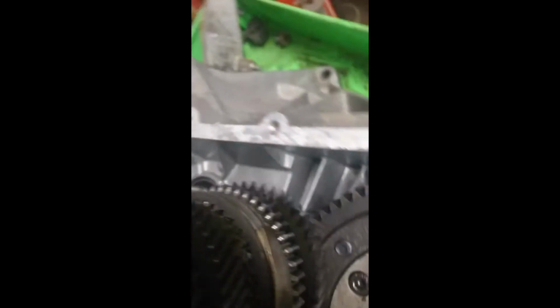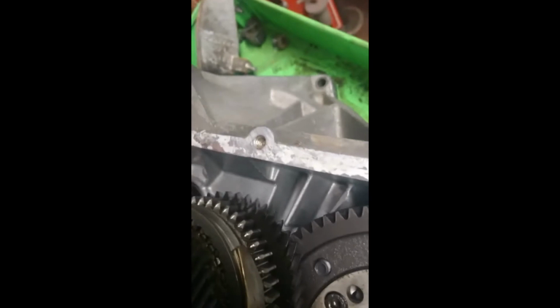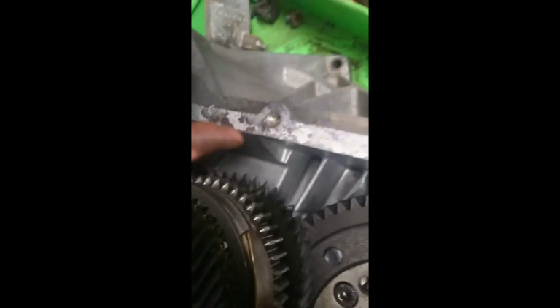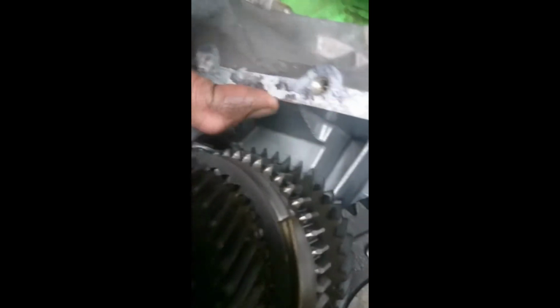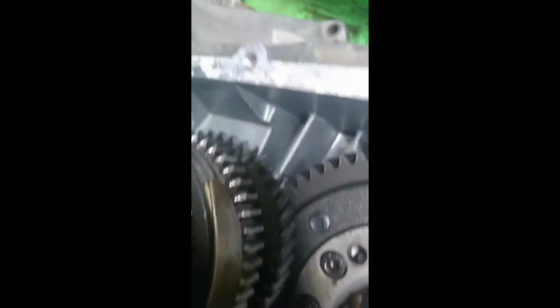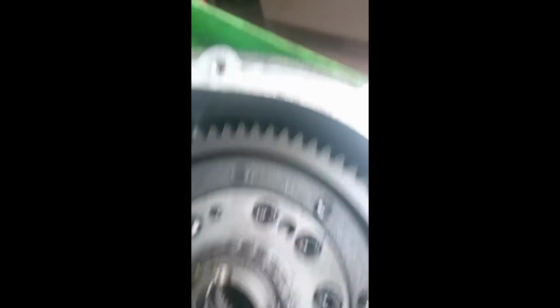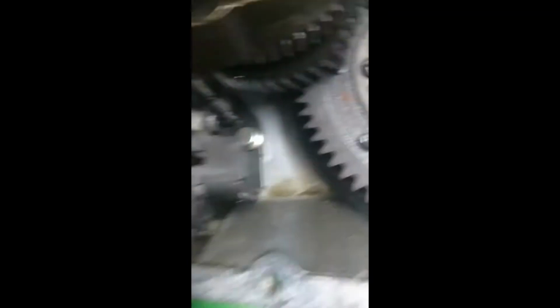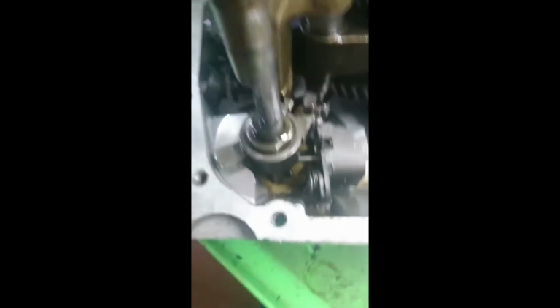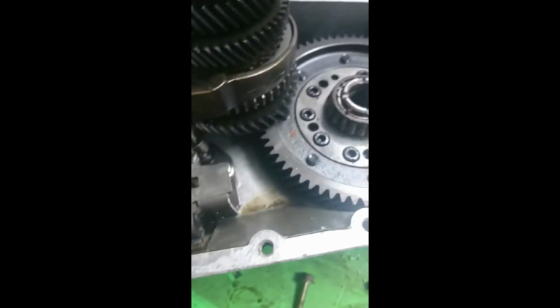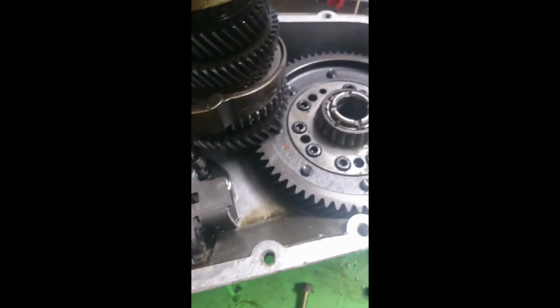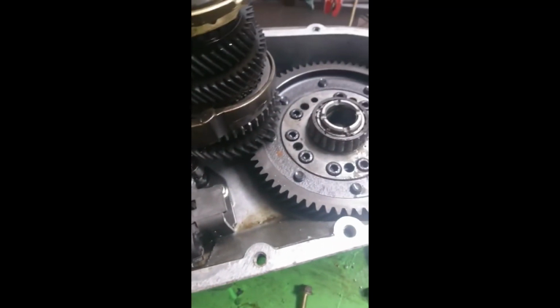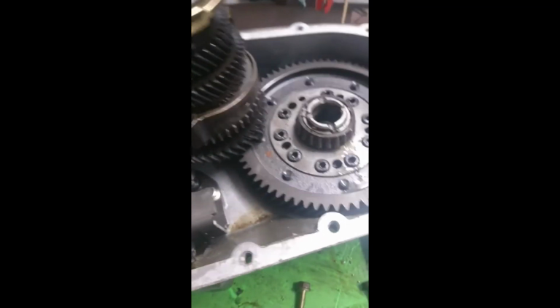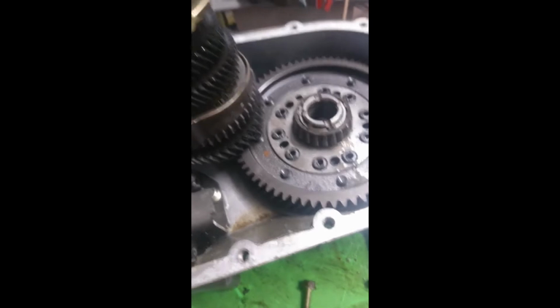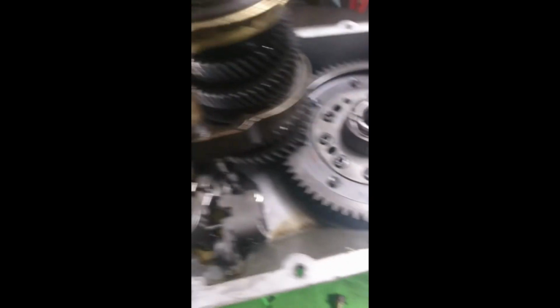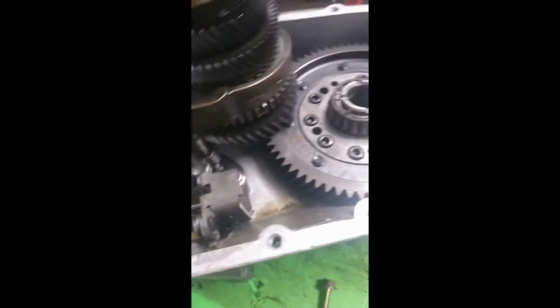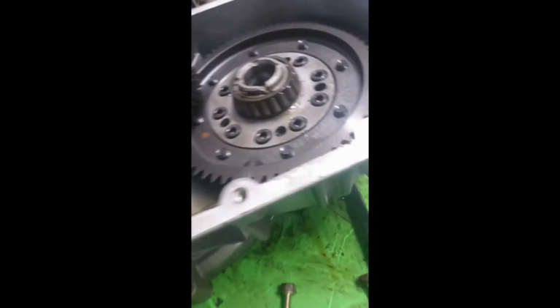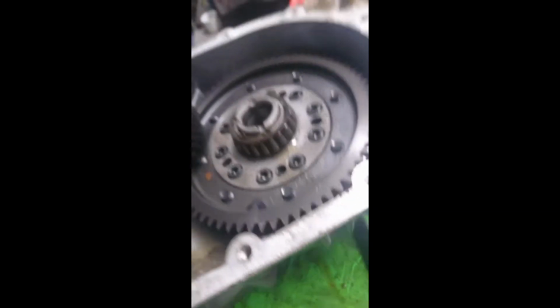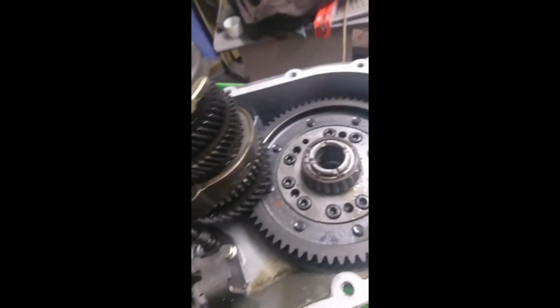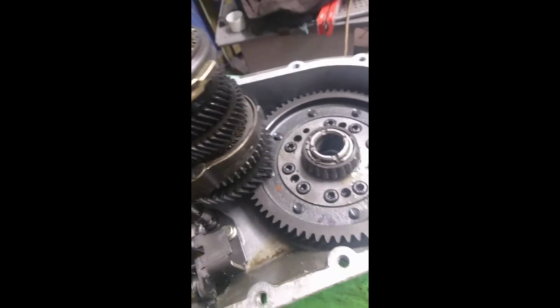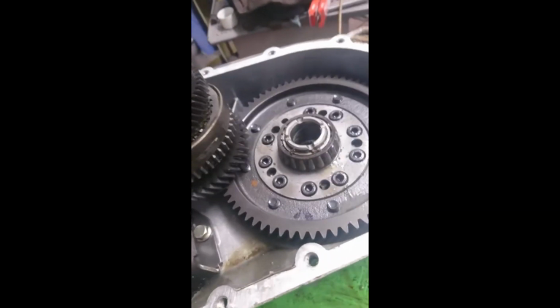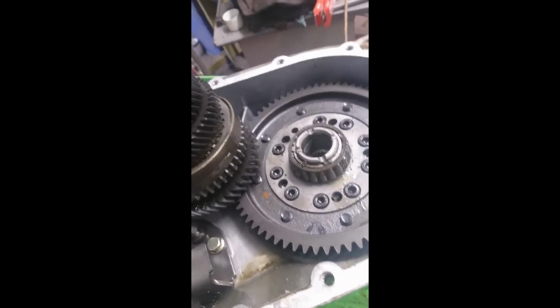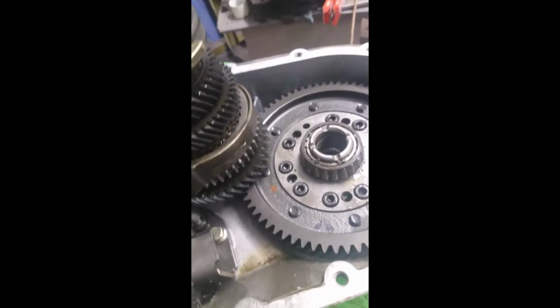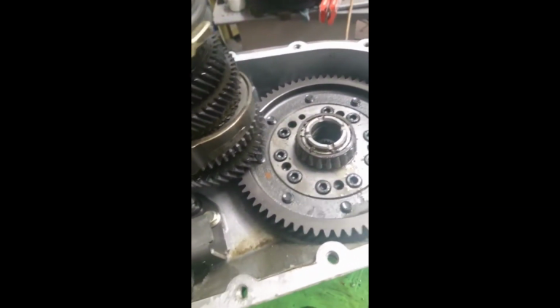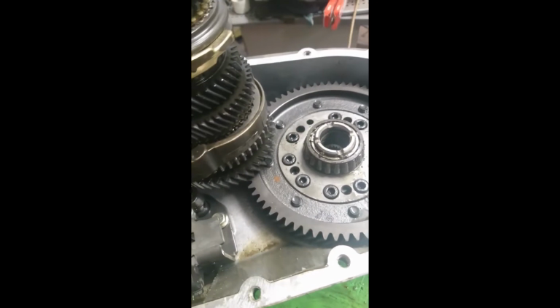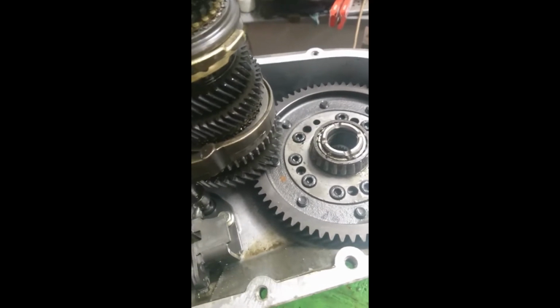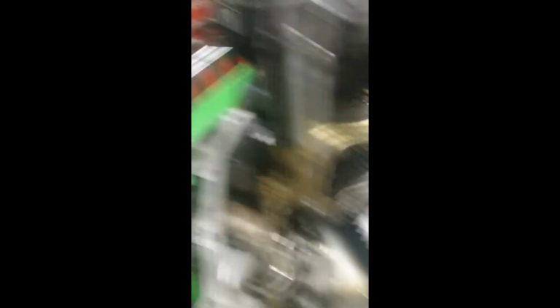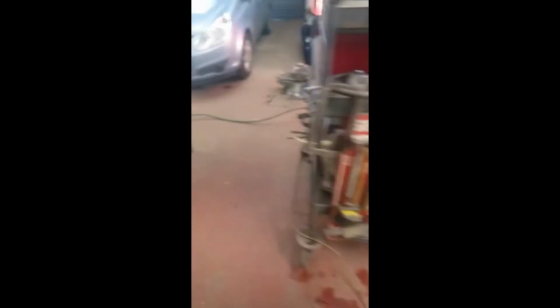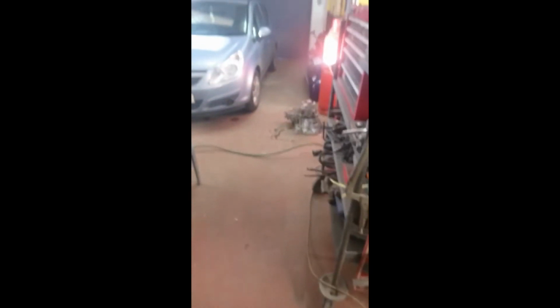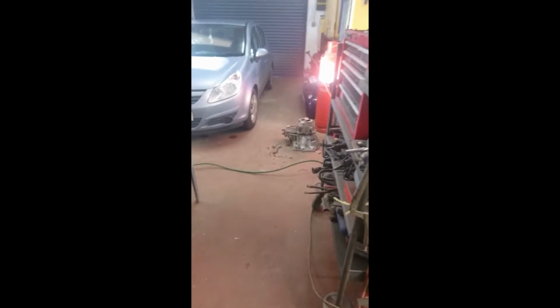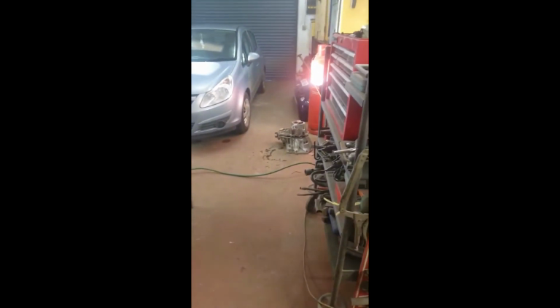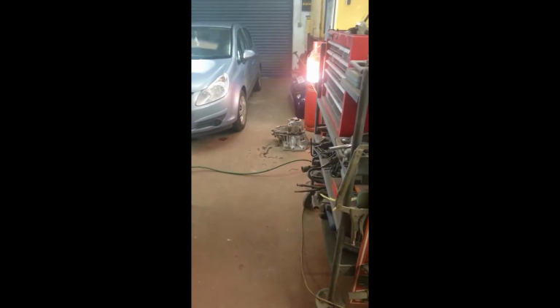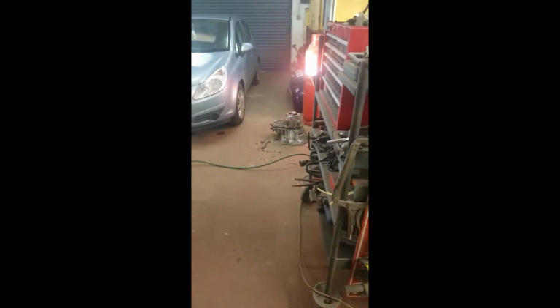It does look nice and clean in there on that side though. Oh well — strip it apart and give it a good clean, make sure everything's nice and working, and then throw it in the powder-coated 1-3 casing.